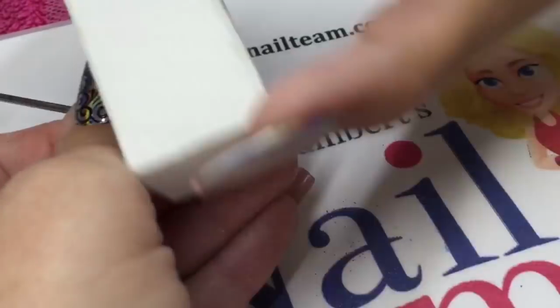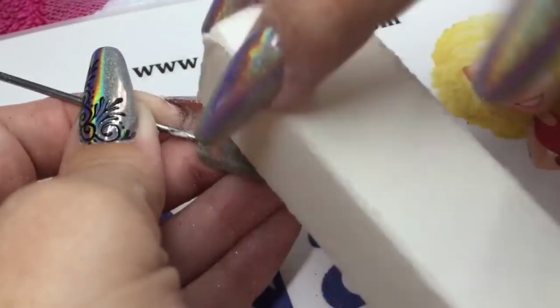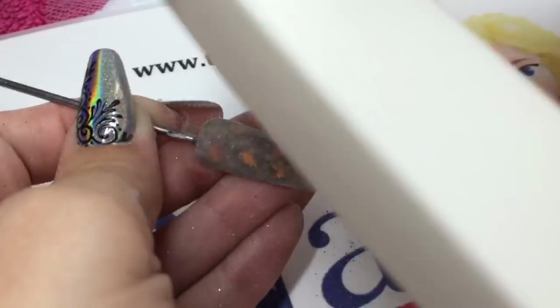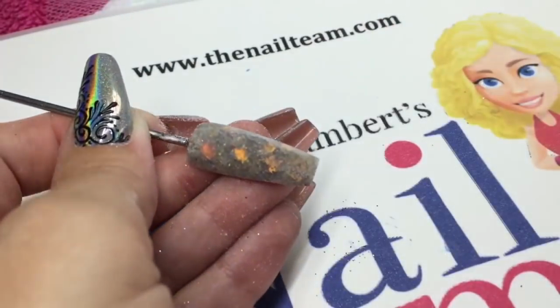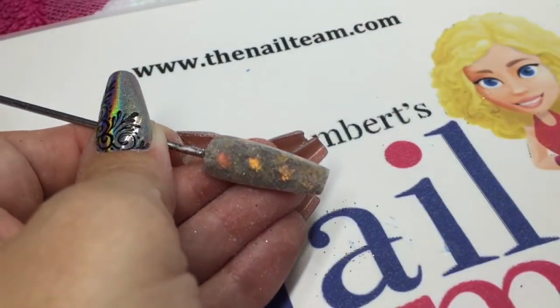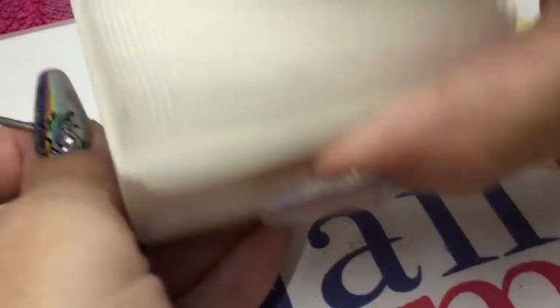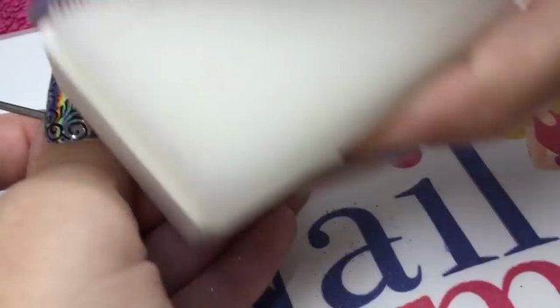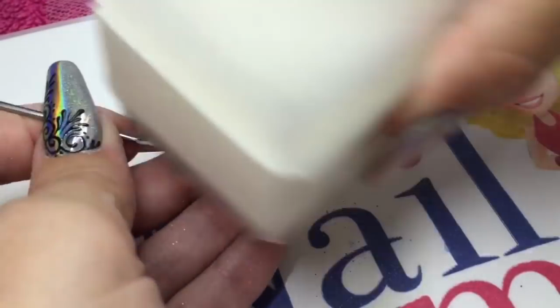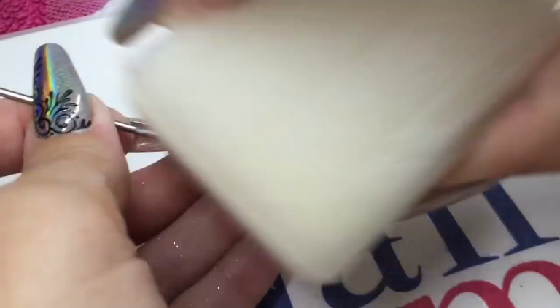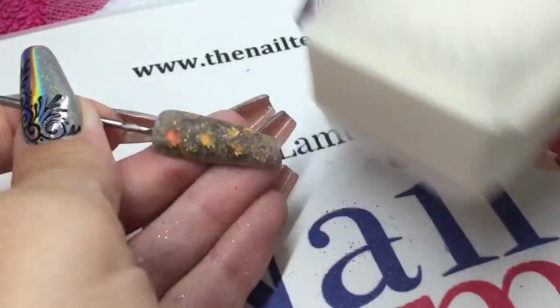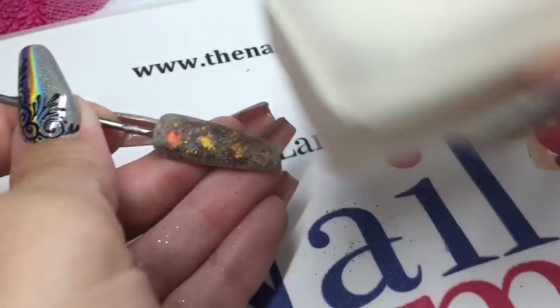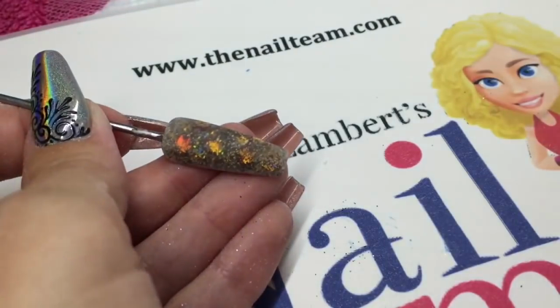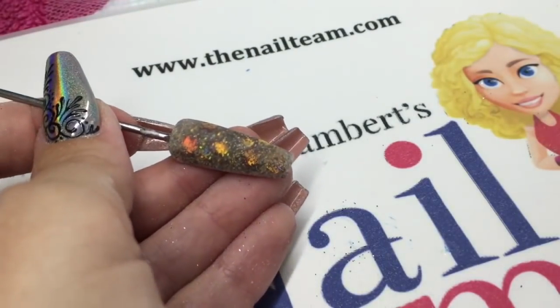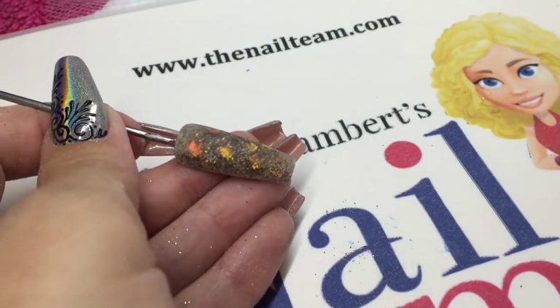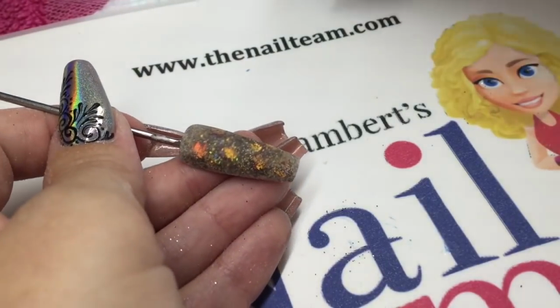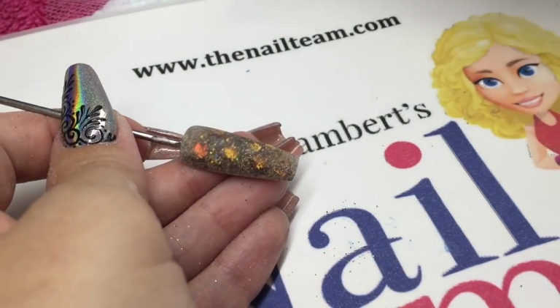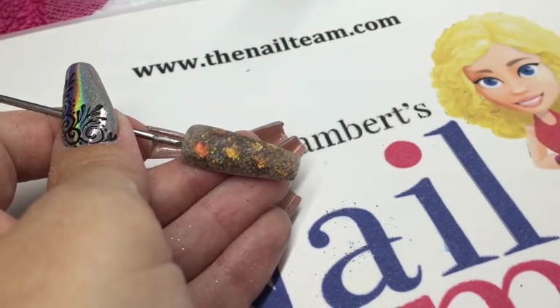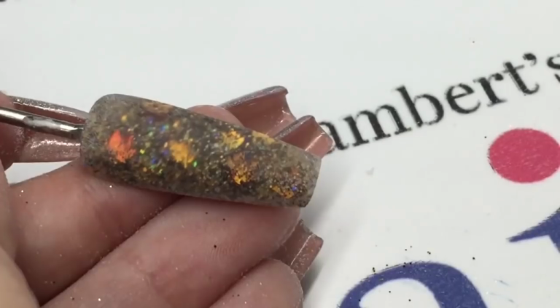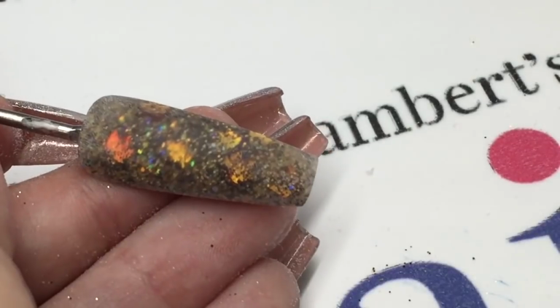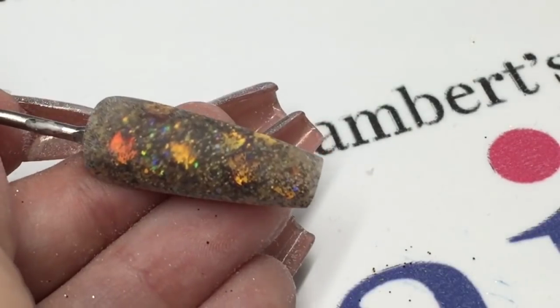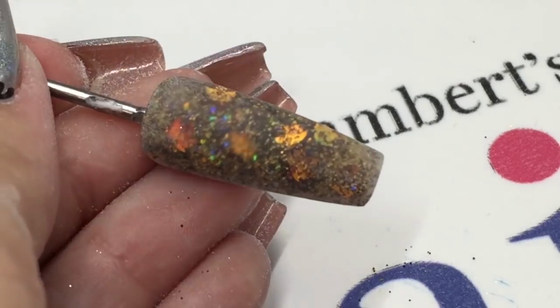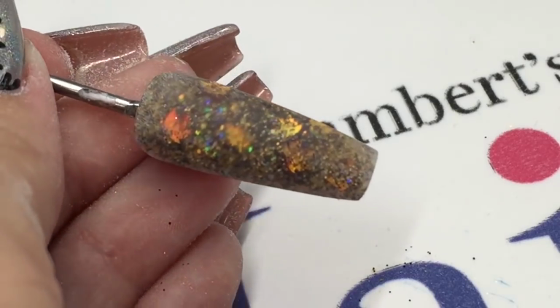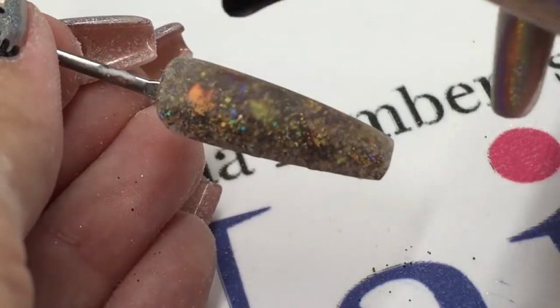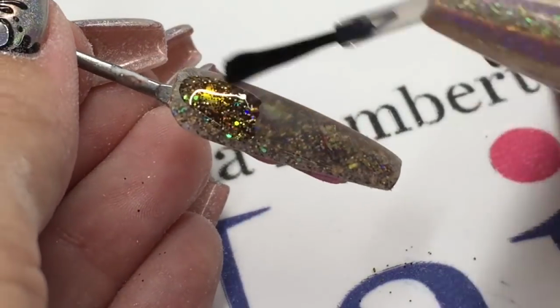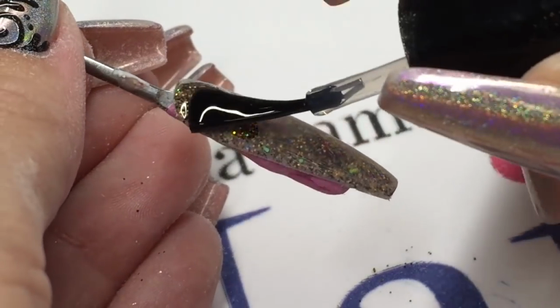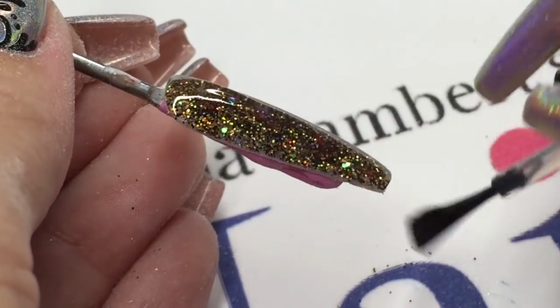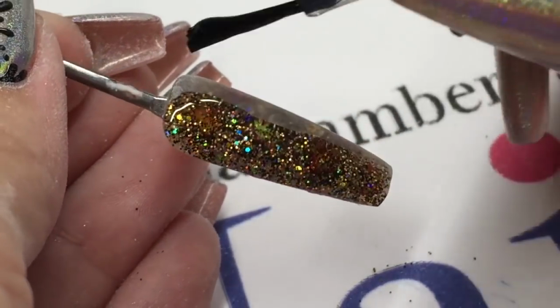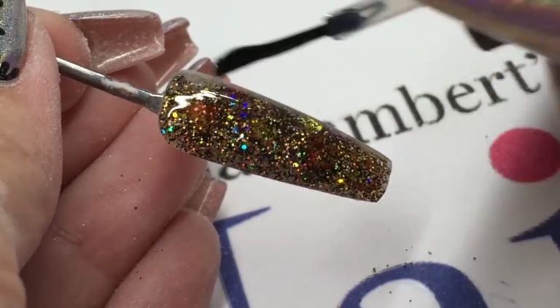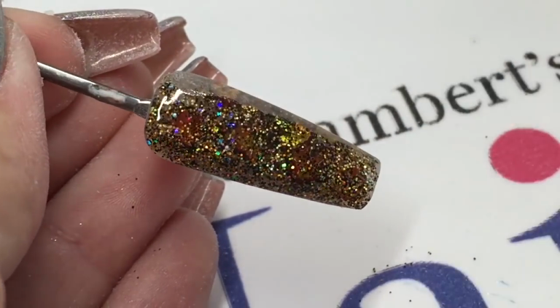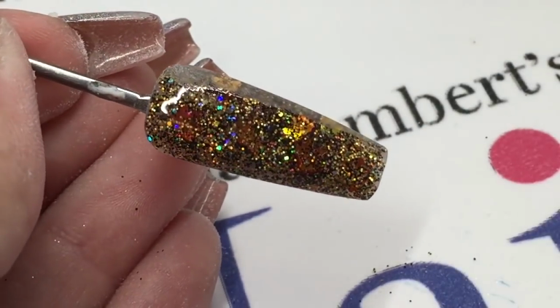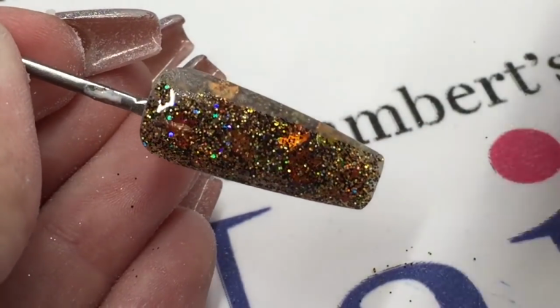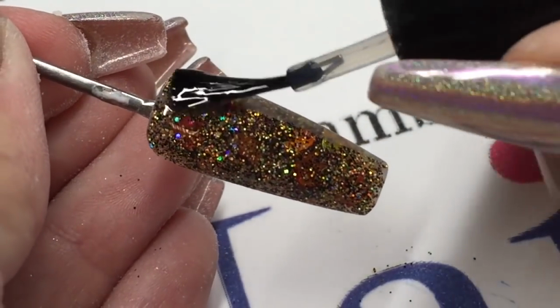I'm going to do a little bit of sand art on top of this nail. Once you've got rid of your dust, pop your top coat on, and that's when you'll see those leaves really sparkling through.